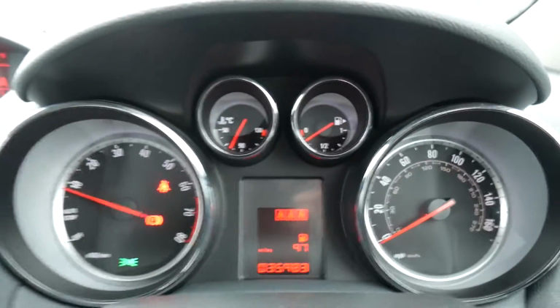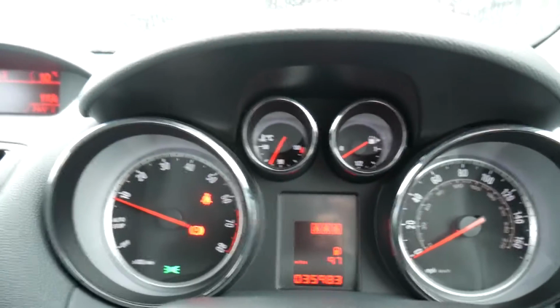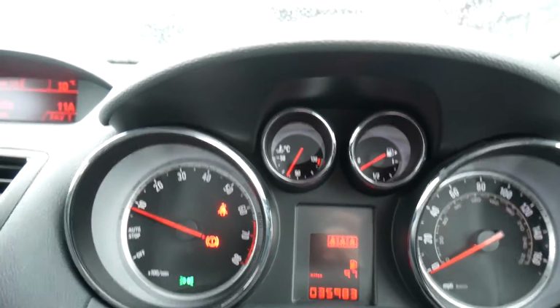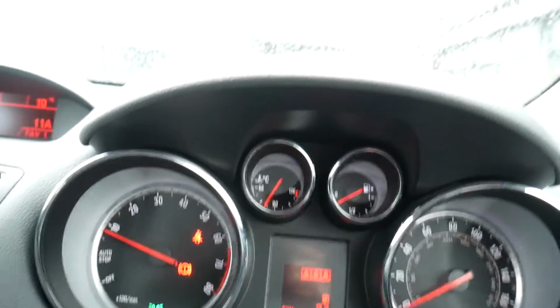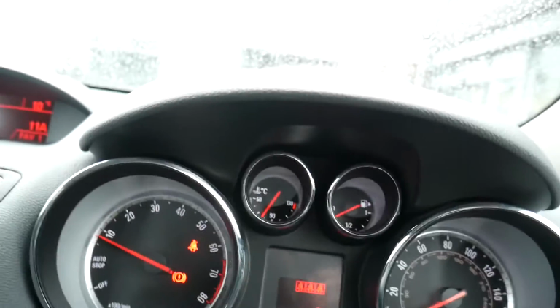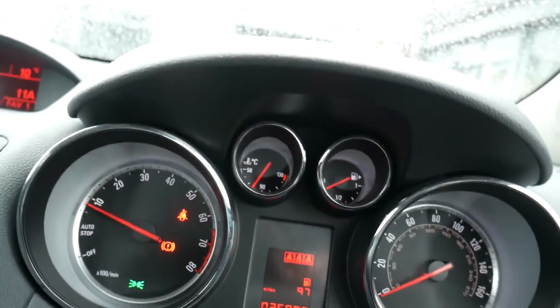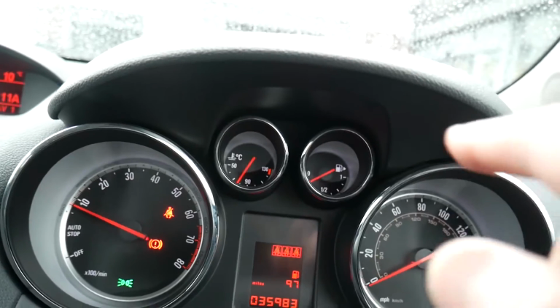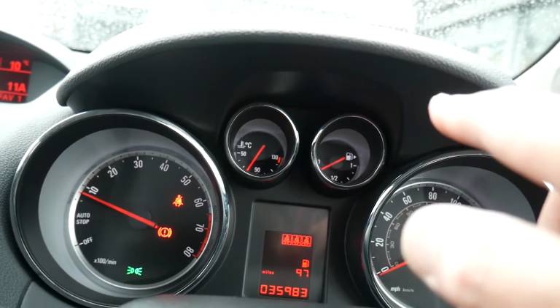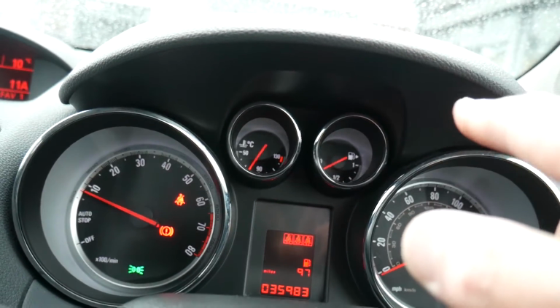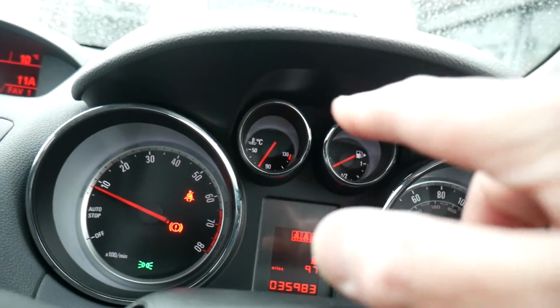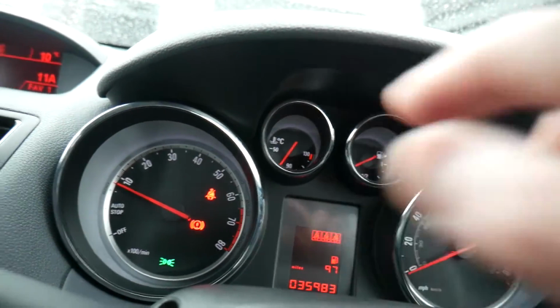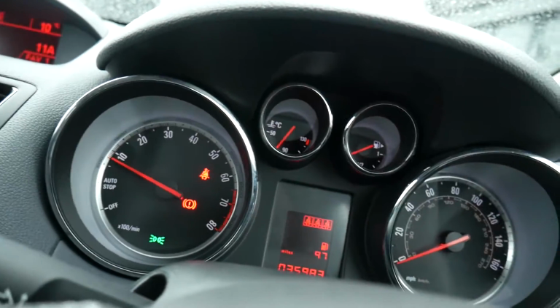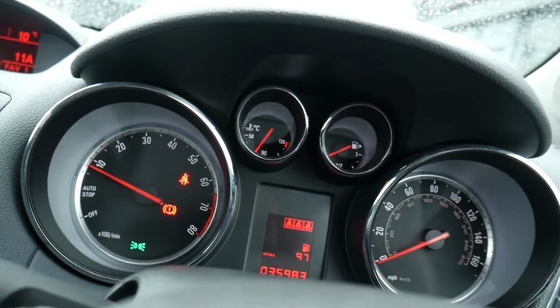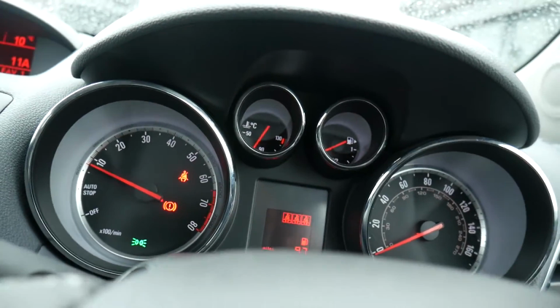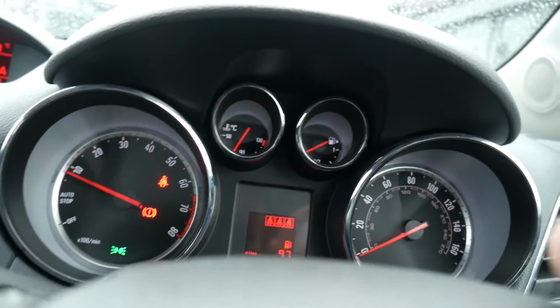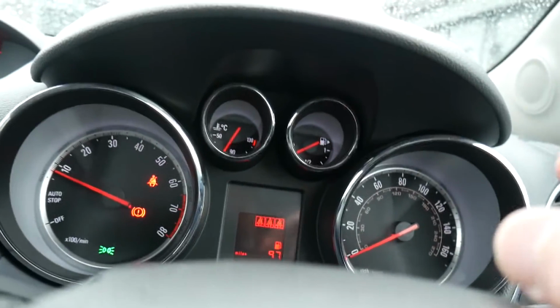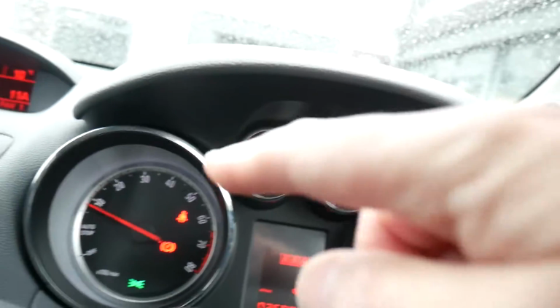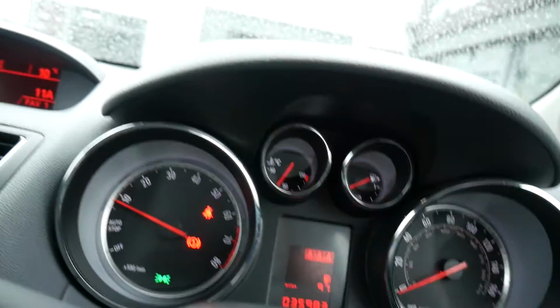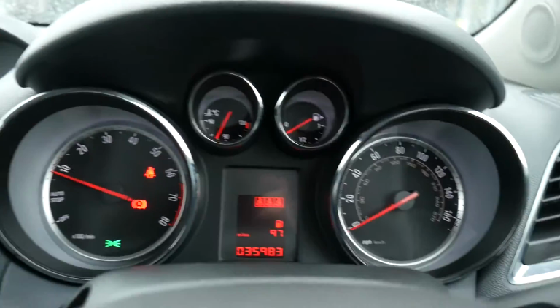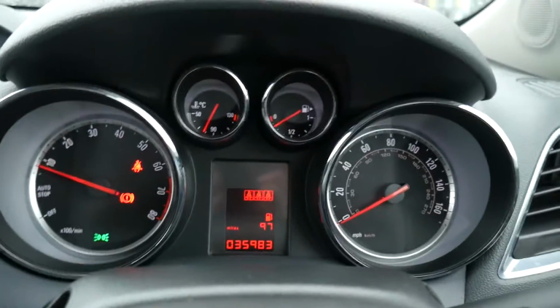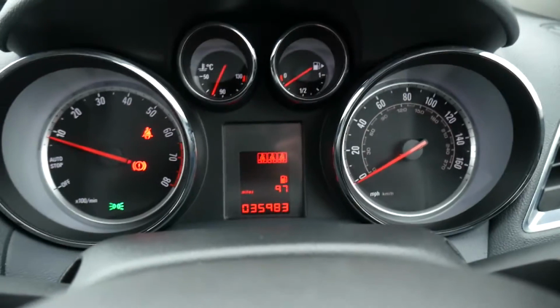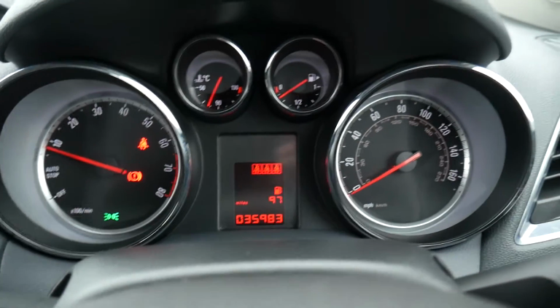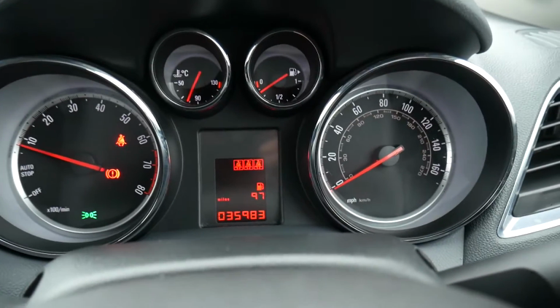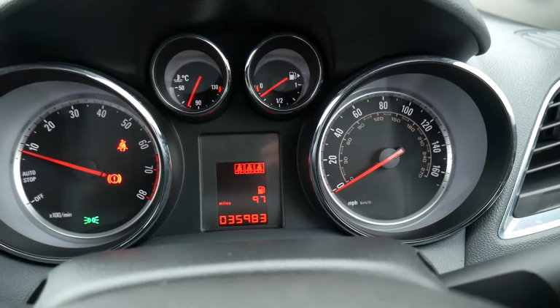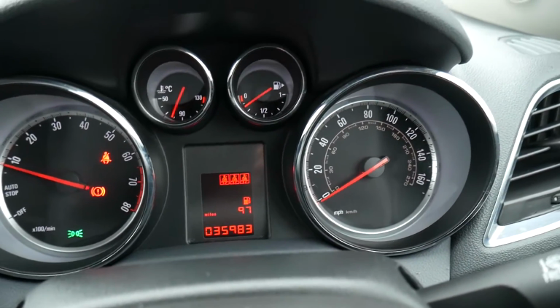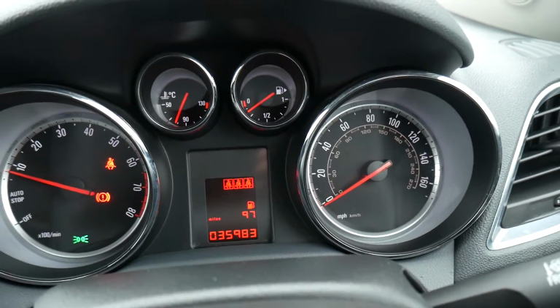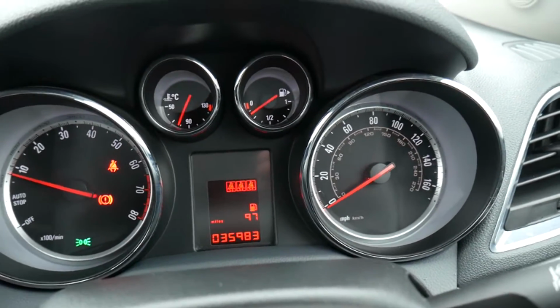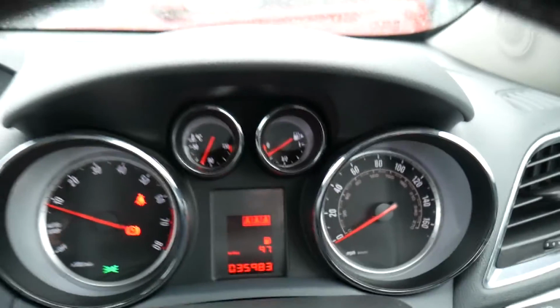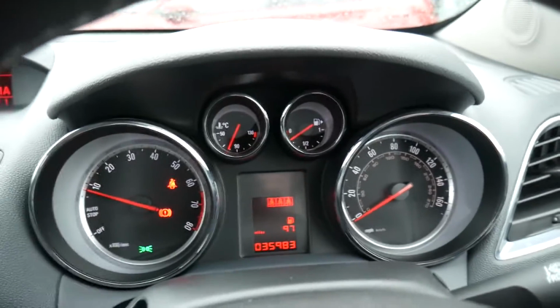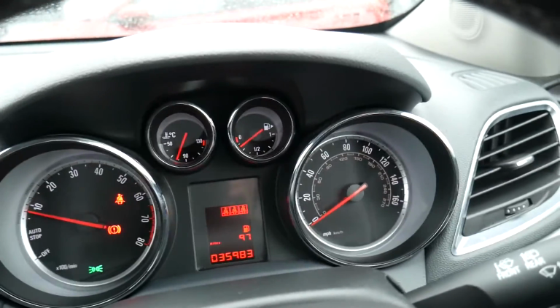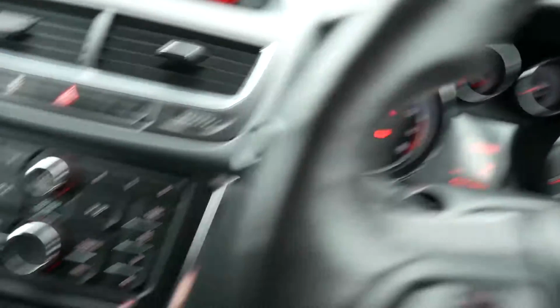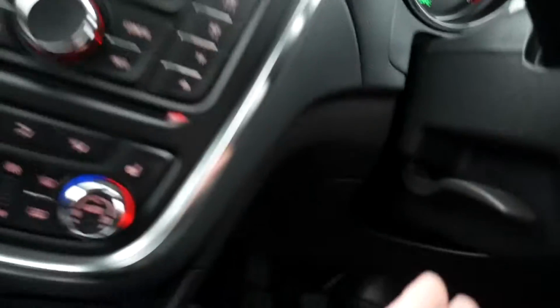I'll leave it on the fuel remaining in the tank. On the display you've got your fuel gauge, engine temperature gauge, speedo, and rev counter — everything nicely in front of the driver.